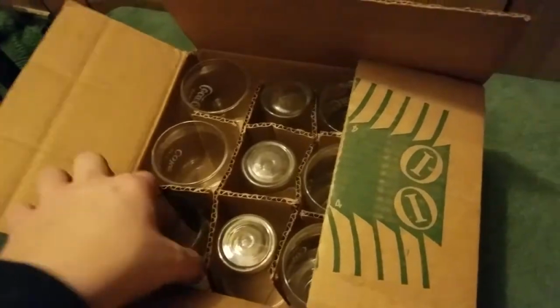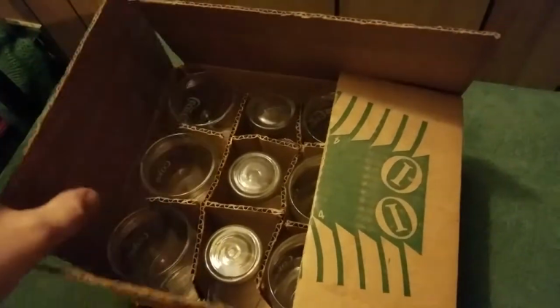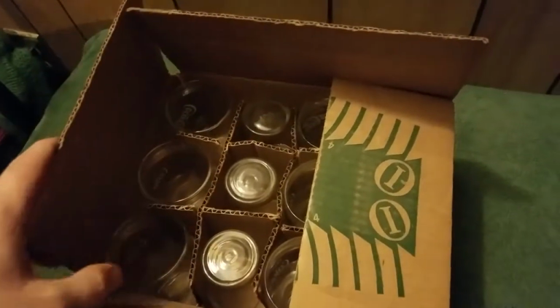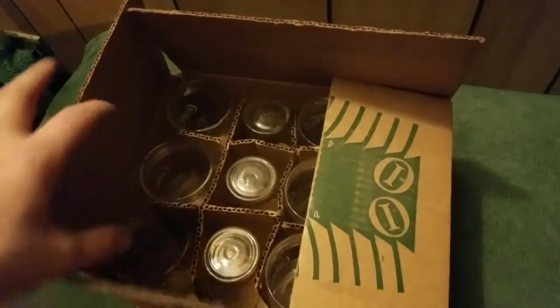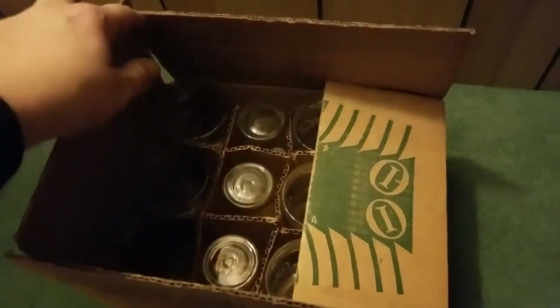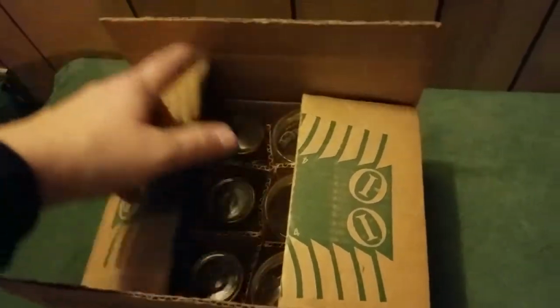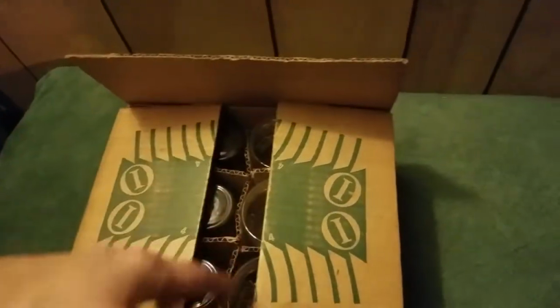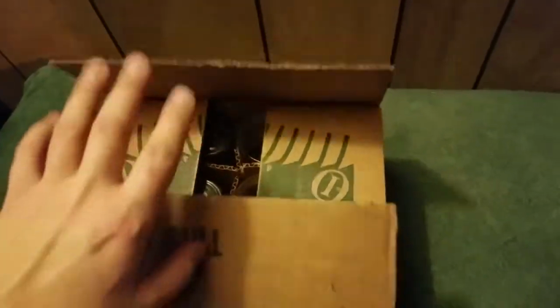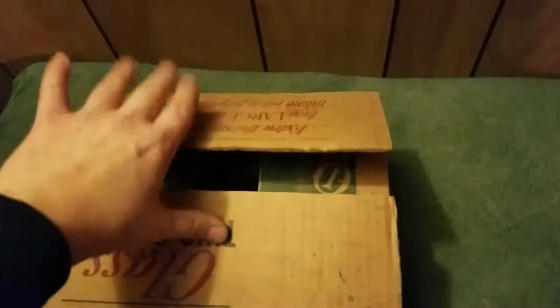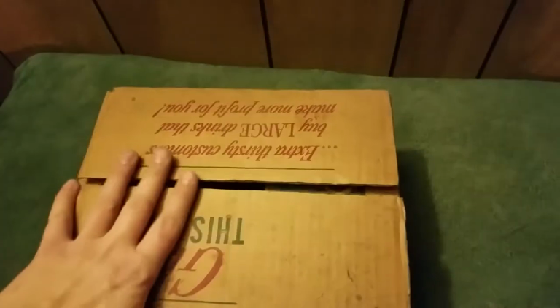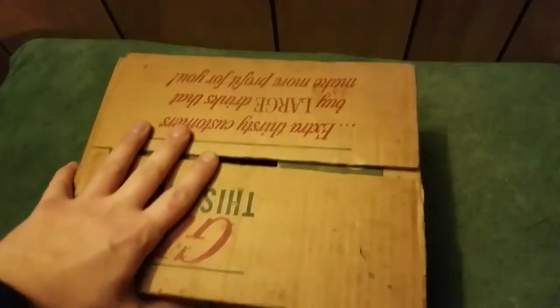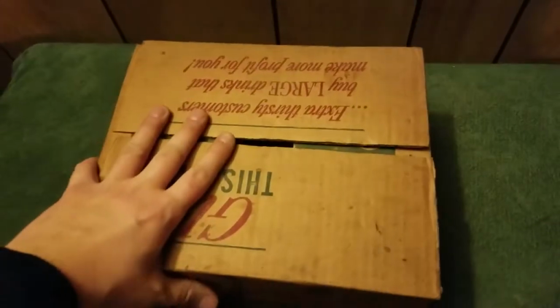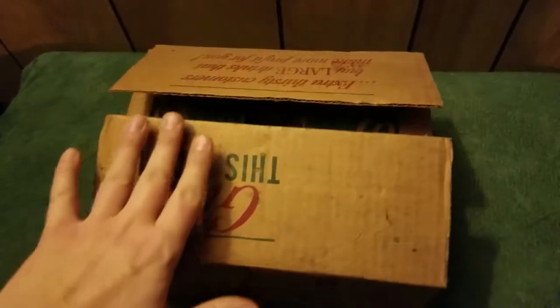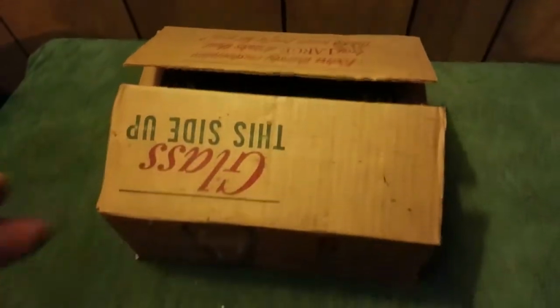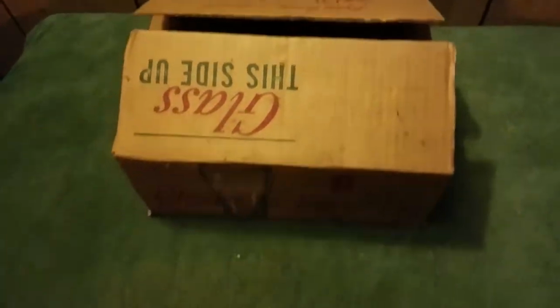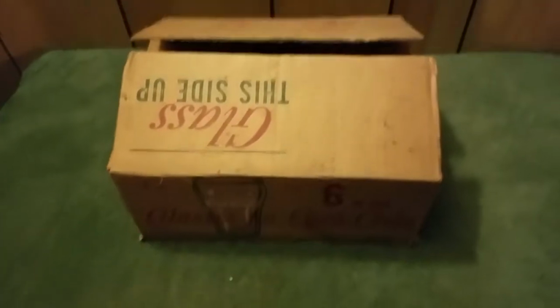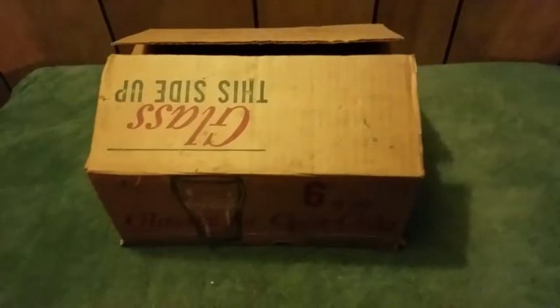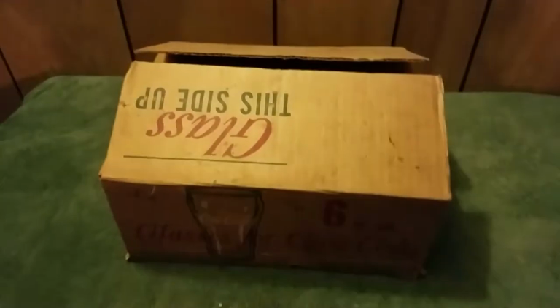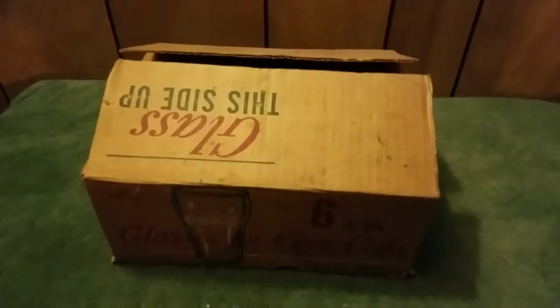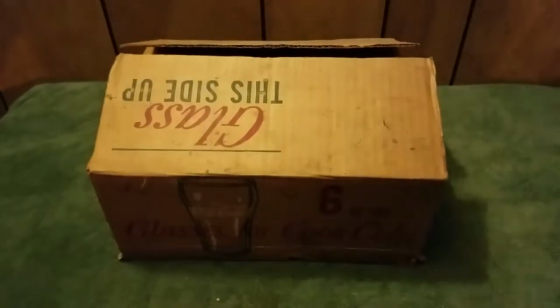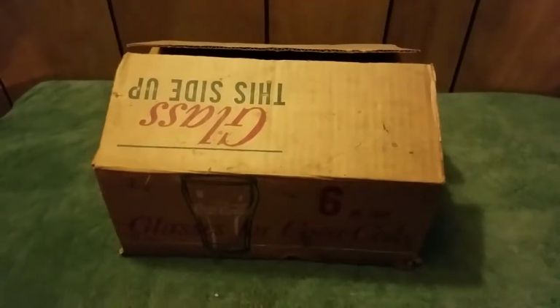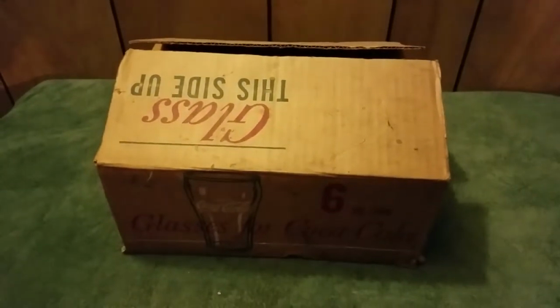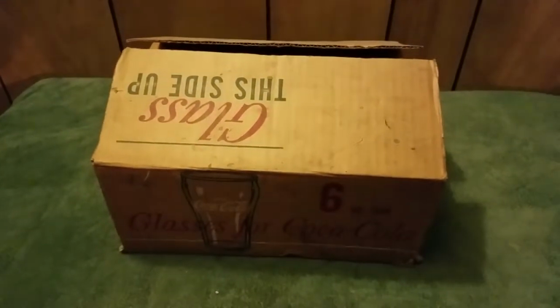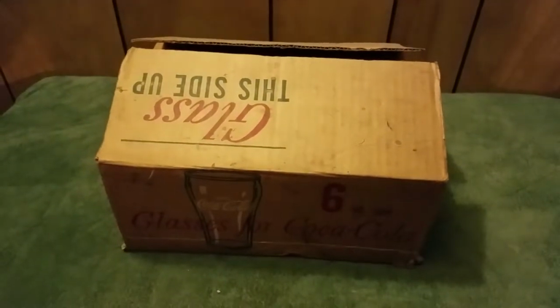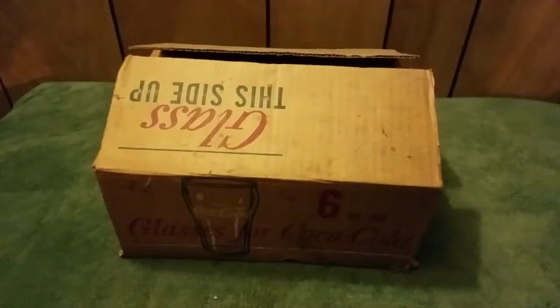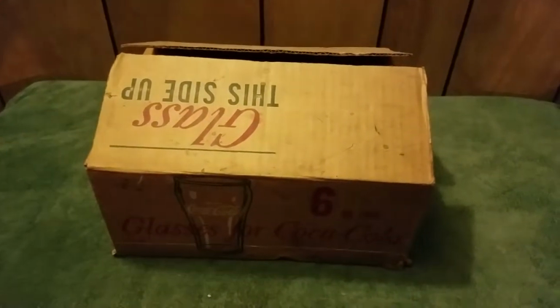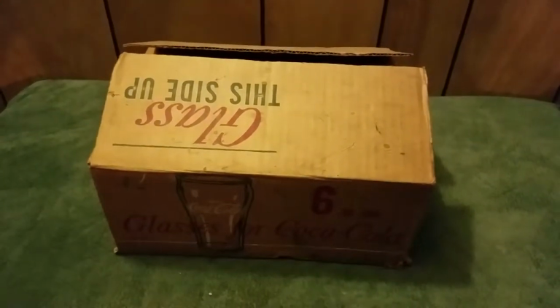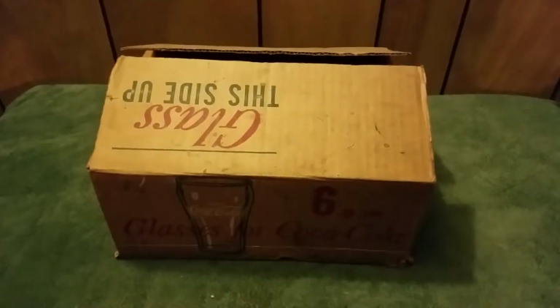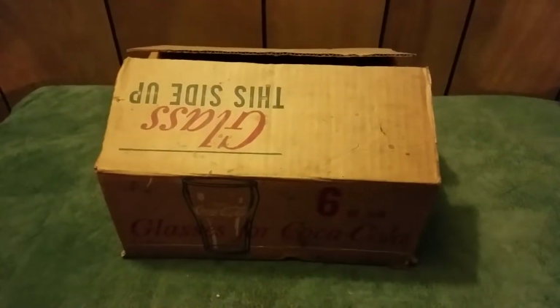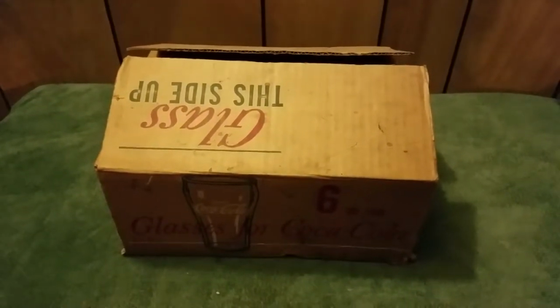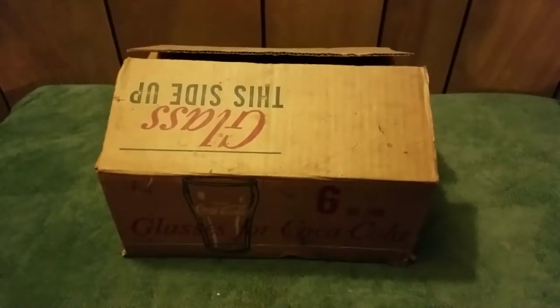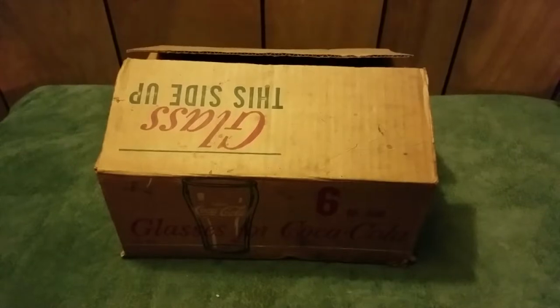I think that's very cool. Should probably get me about 50 bucks because it has the original box and everything. Very cool little item, very cool find.